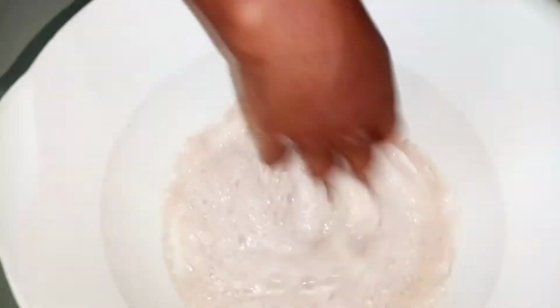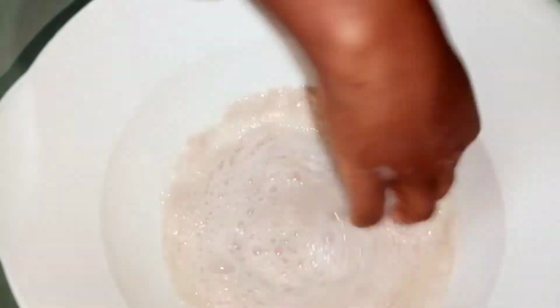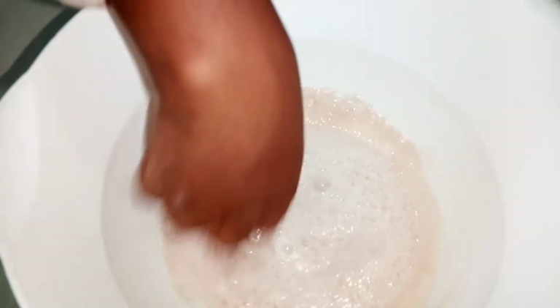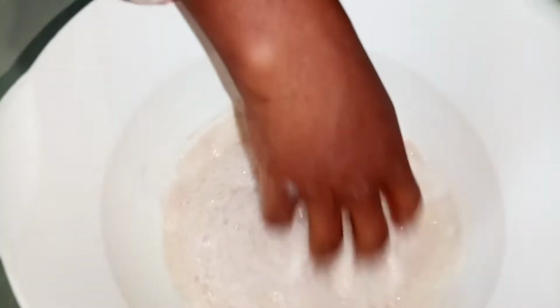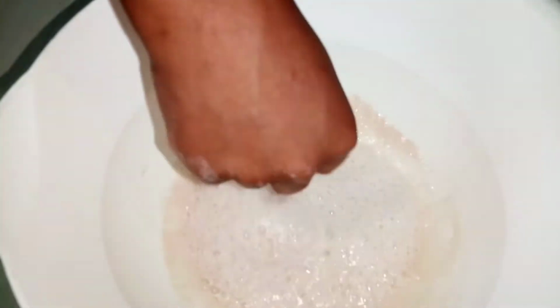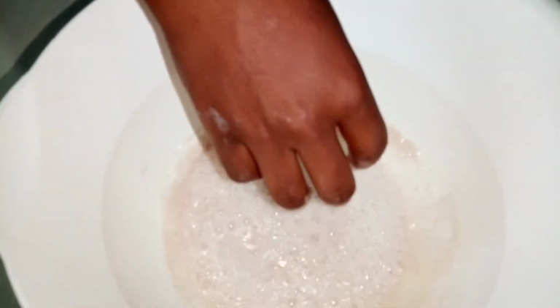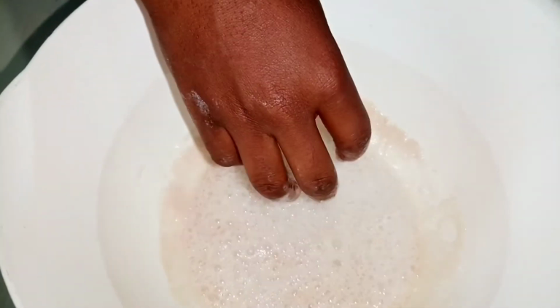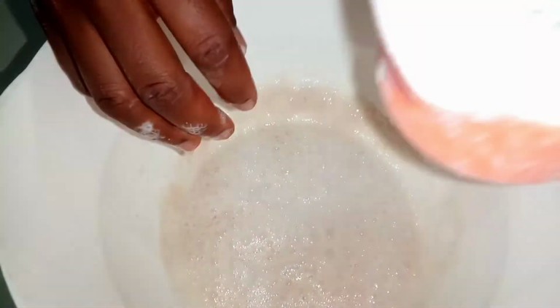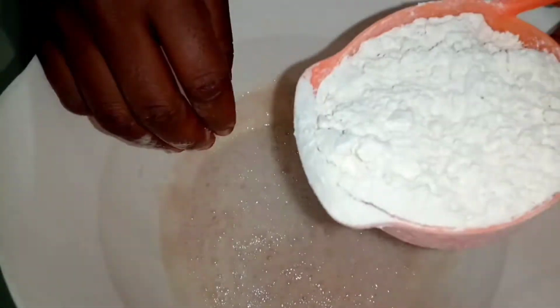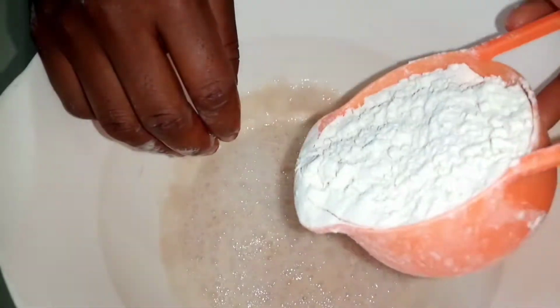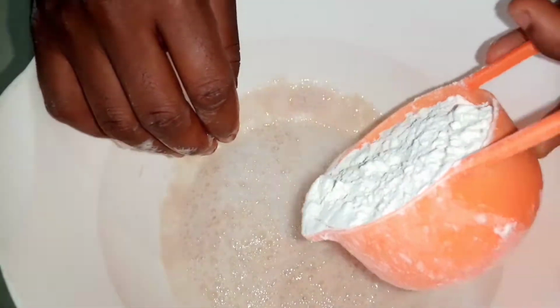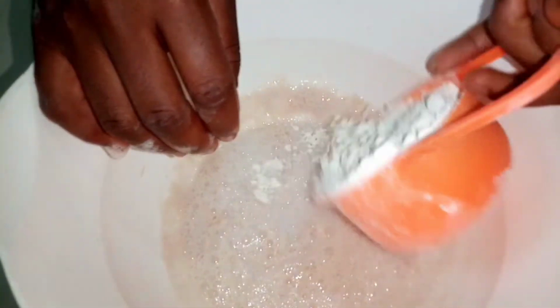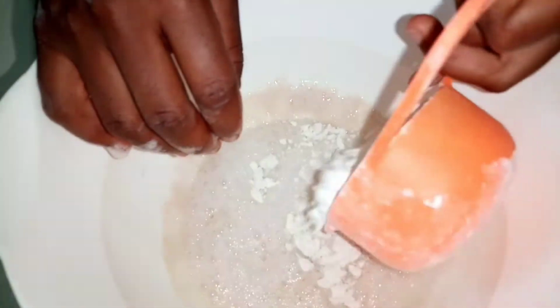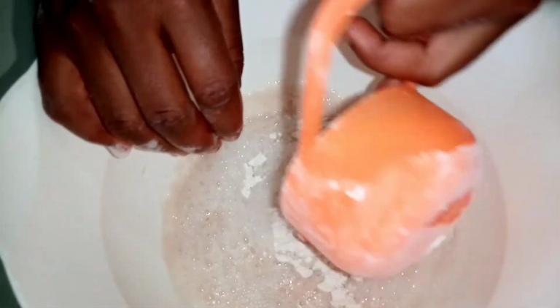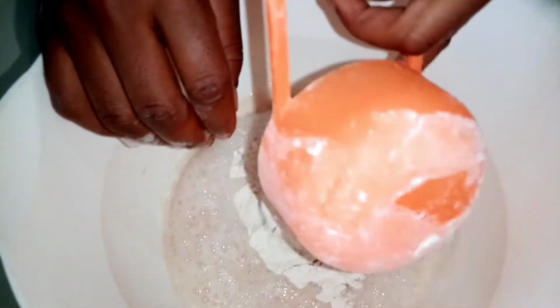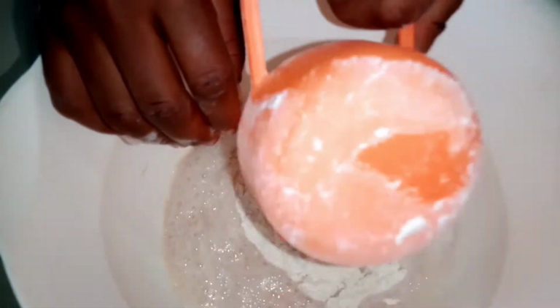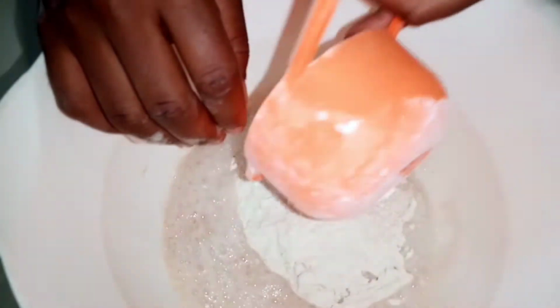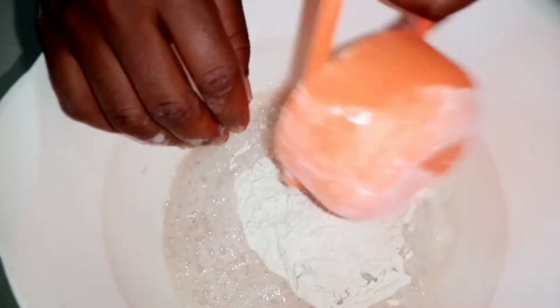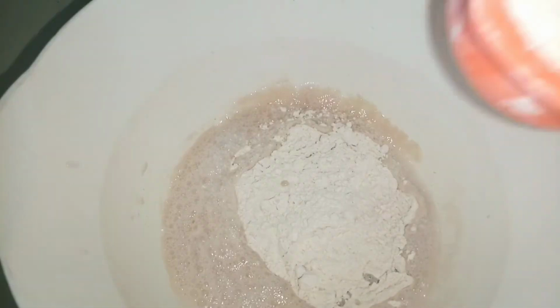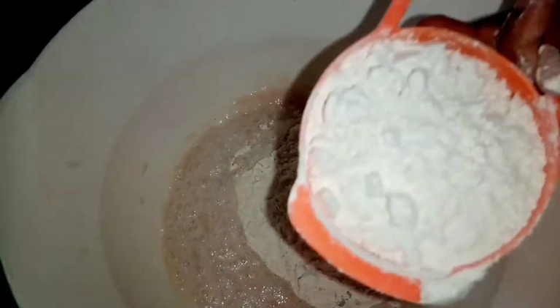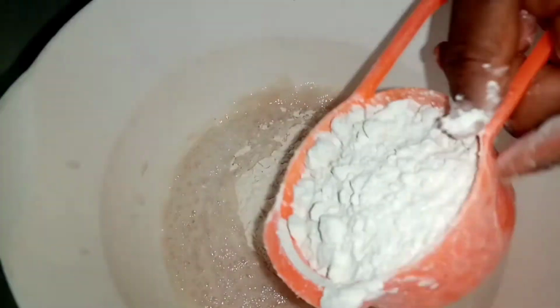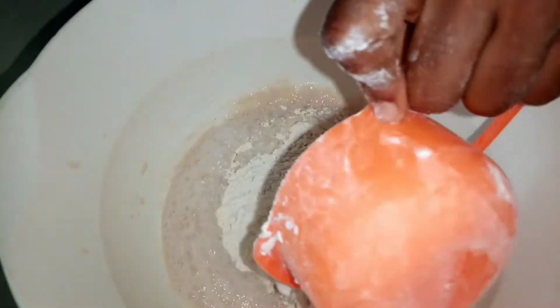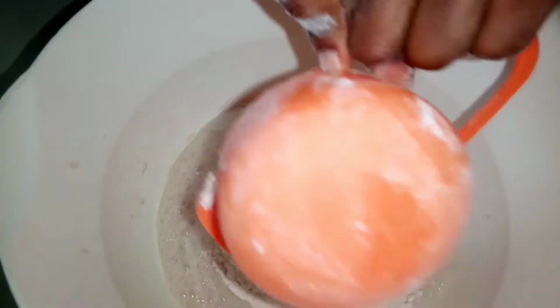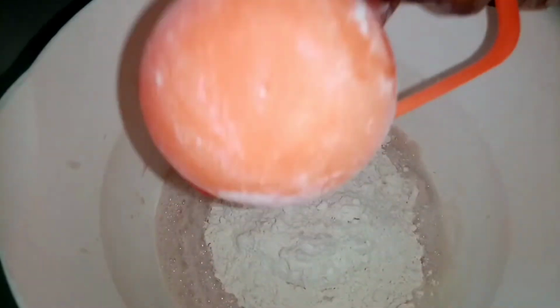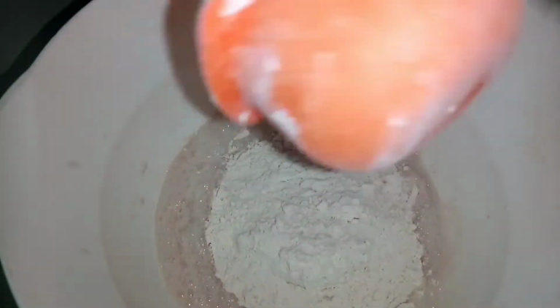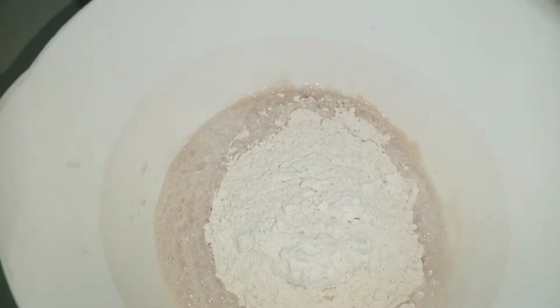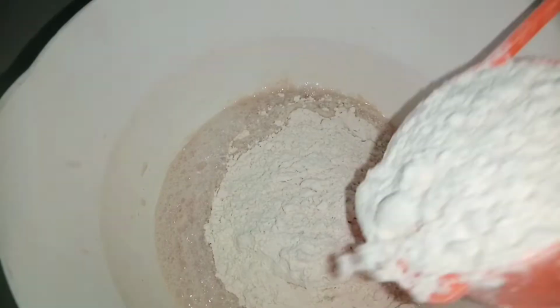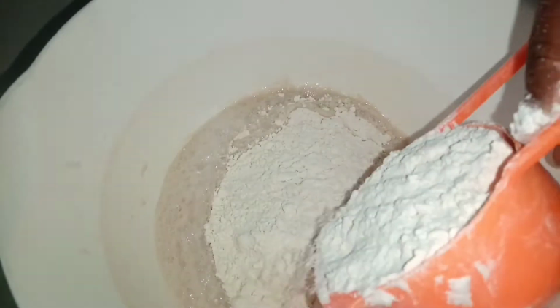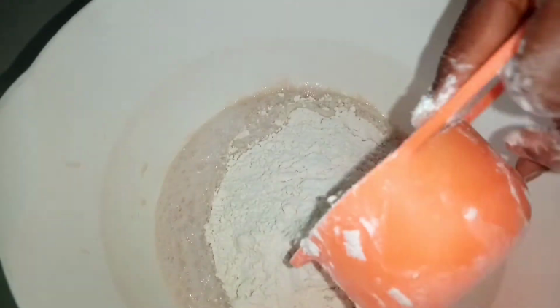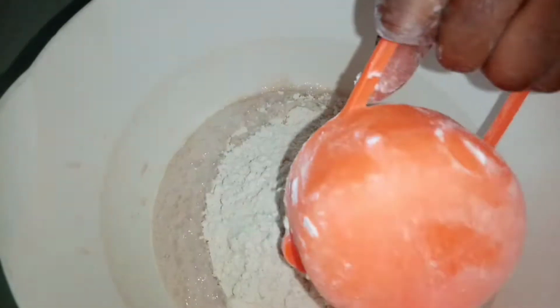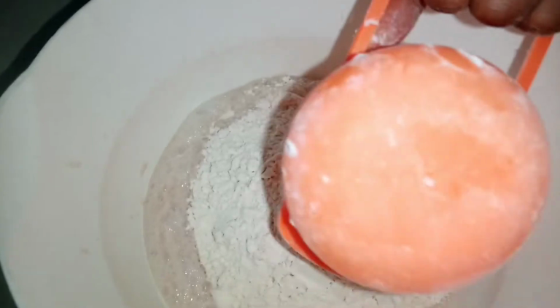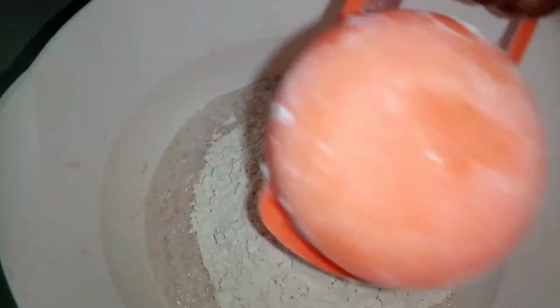After 10 minutes, this is what it's going to look like, to show that your yeast is still alive. If you use hot water you're going to kill the yeast — just use warm water. This yeast is still active, so I'm going to add three cups of flour.